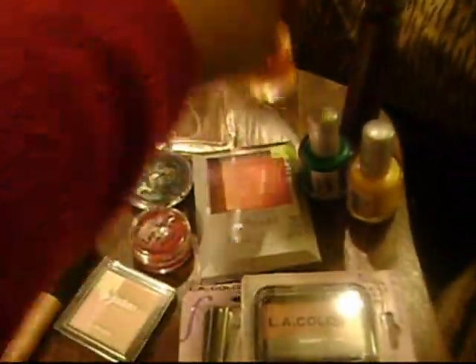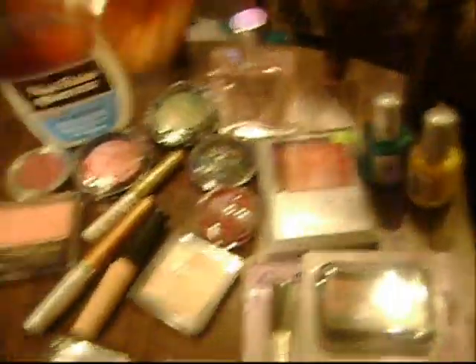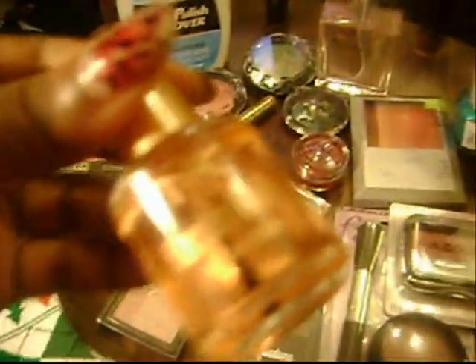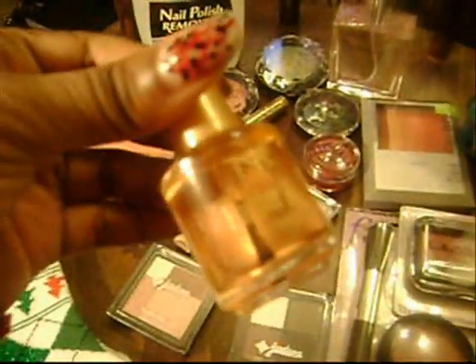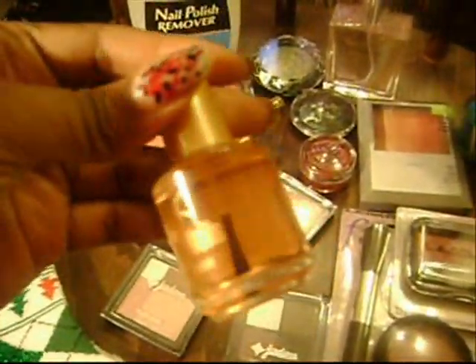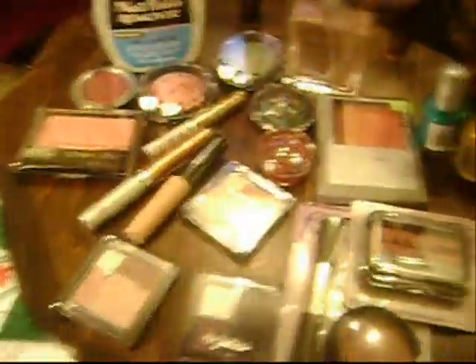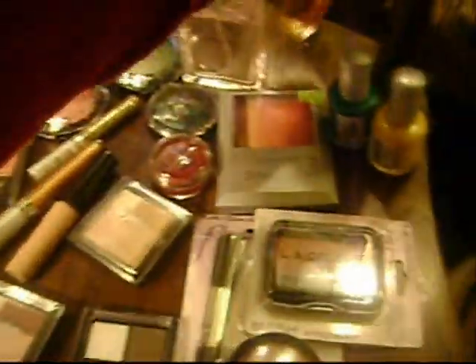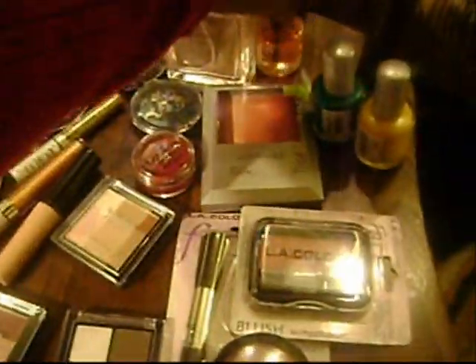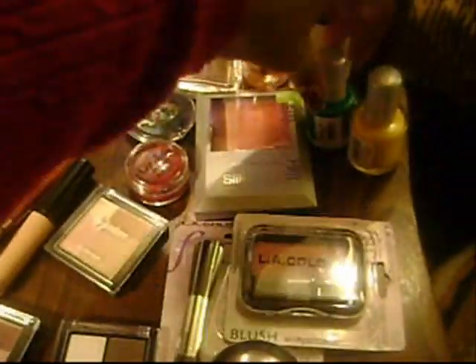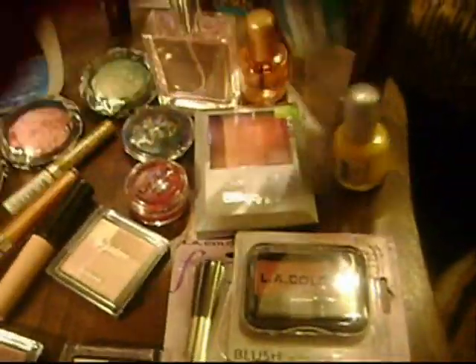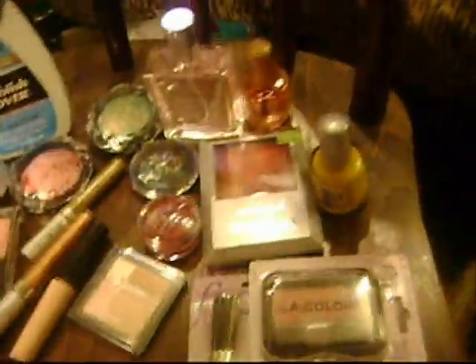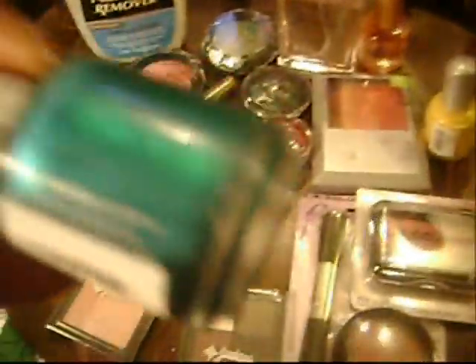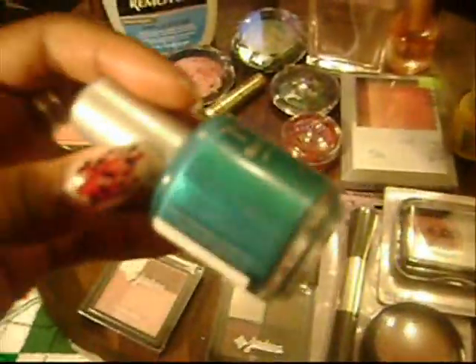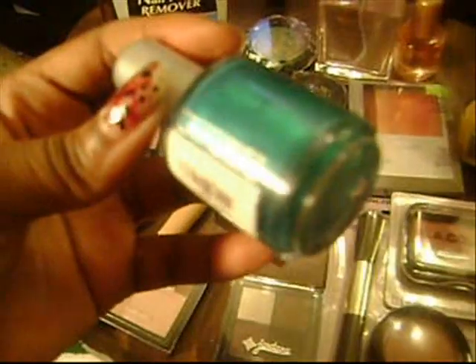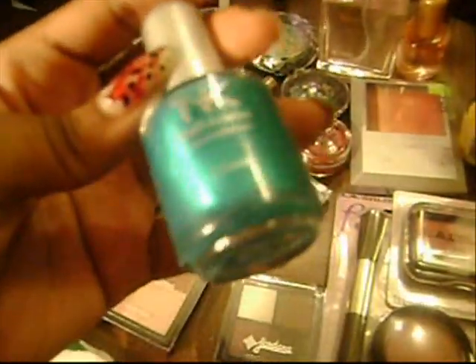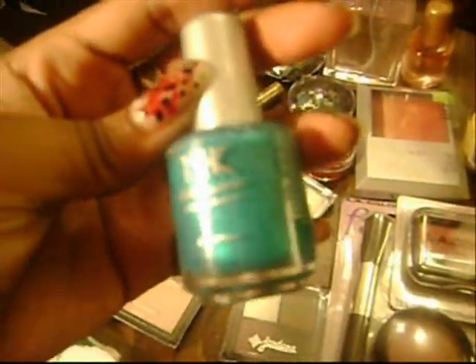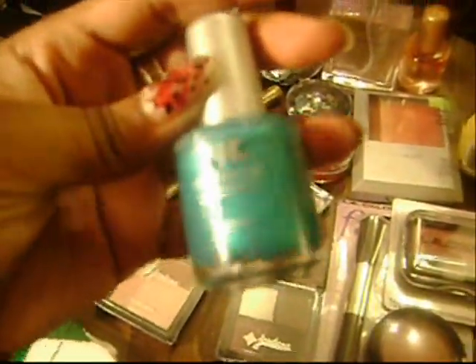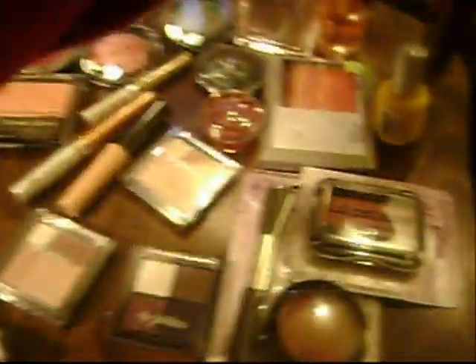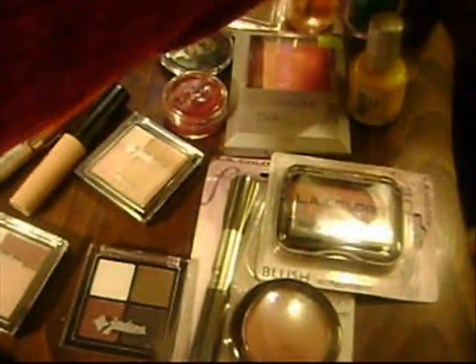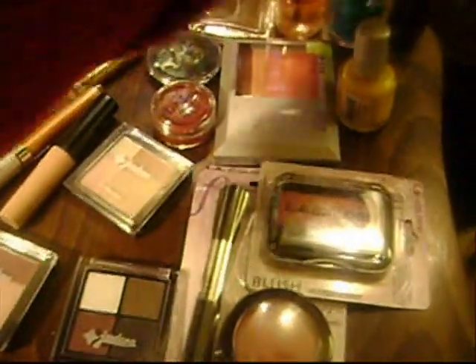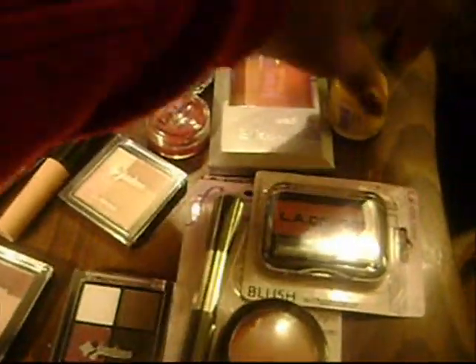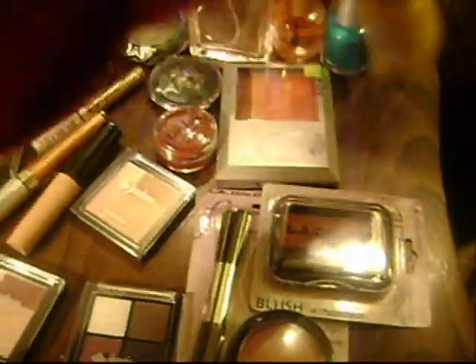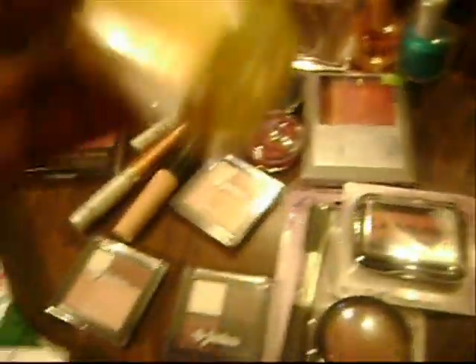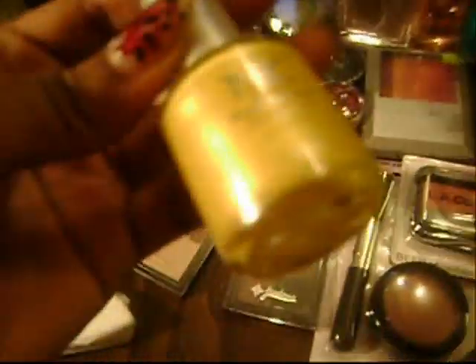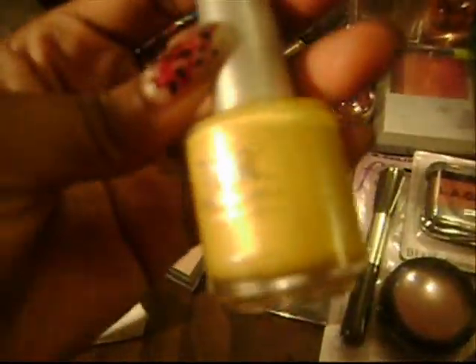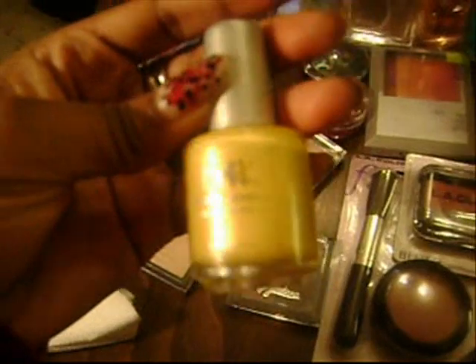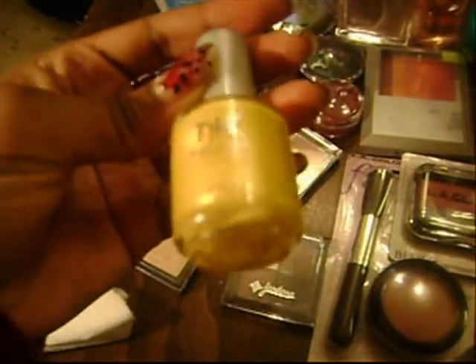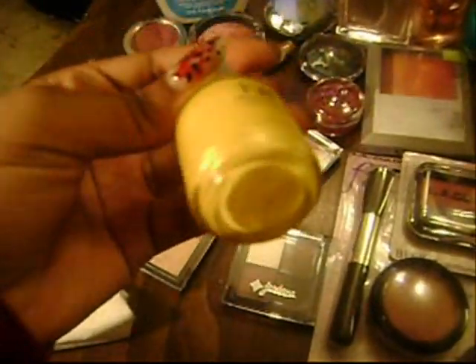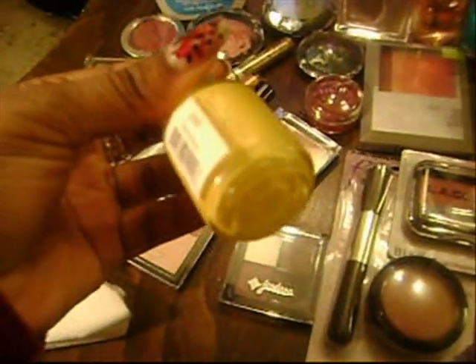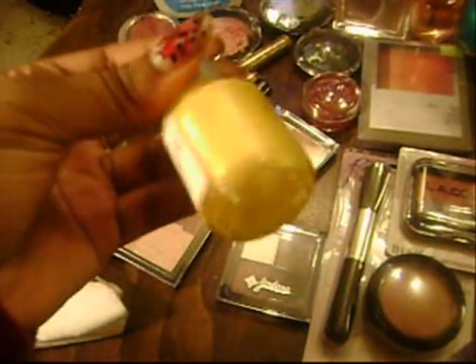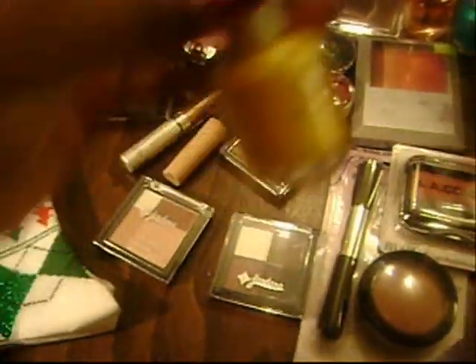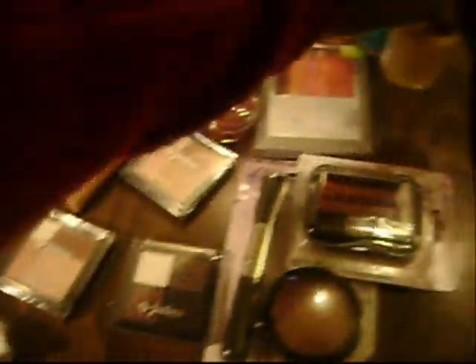I picked up a base coat and a teal colored nail polish. These nail polishes were 99 cents. And I got a yellow — I just thought this would be cool to decorate with and stuff.